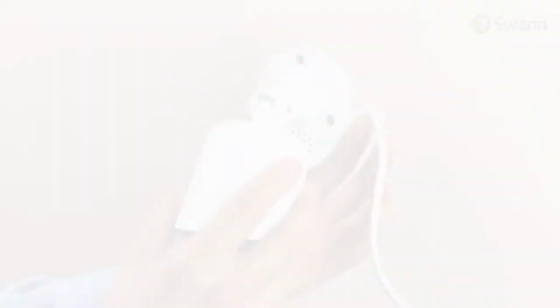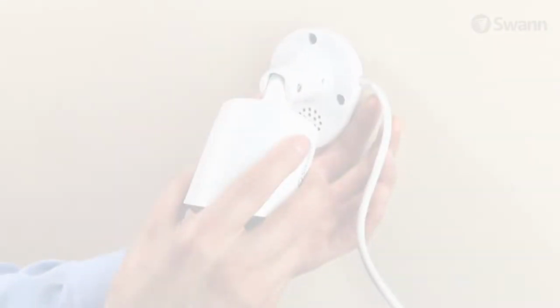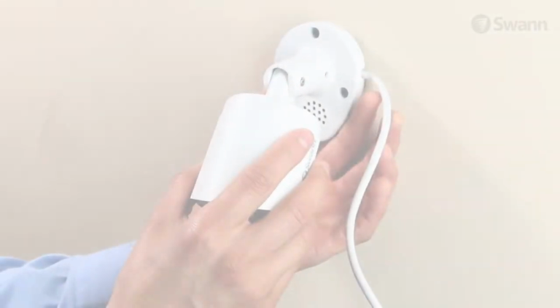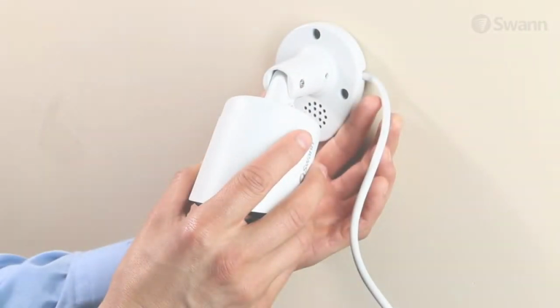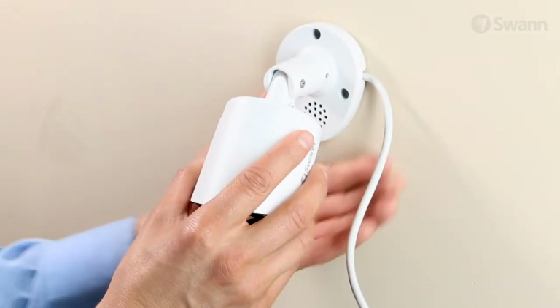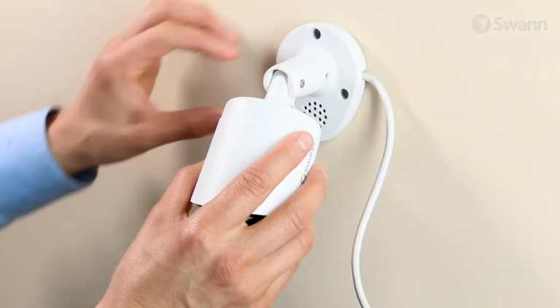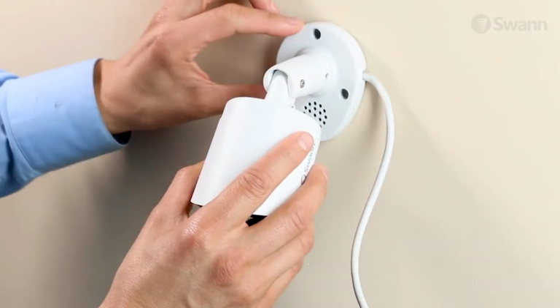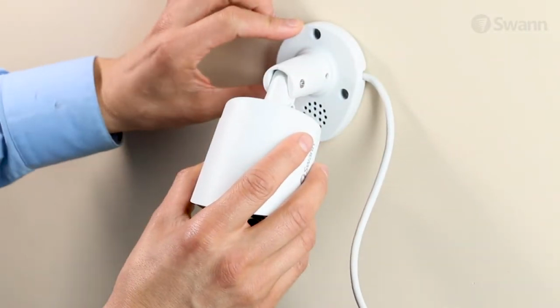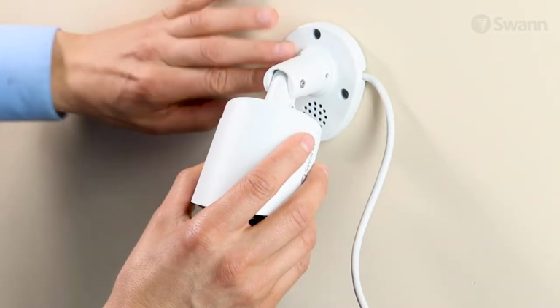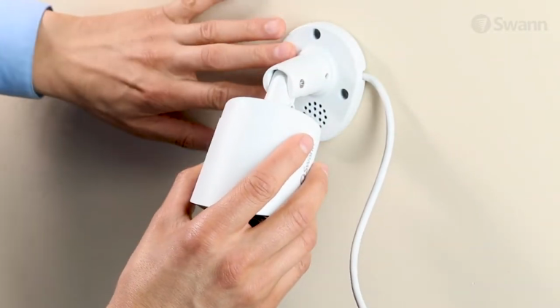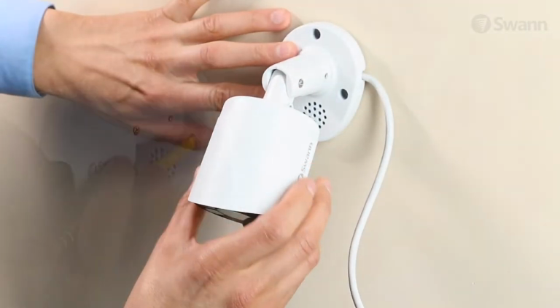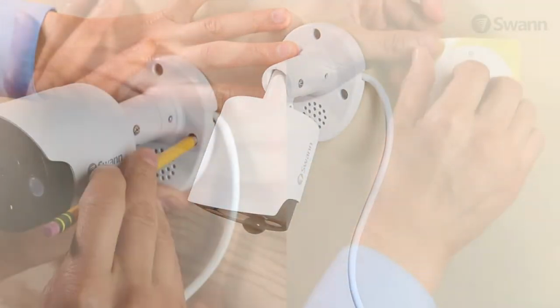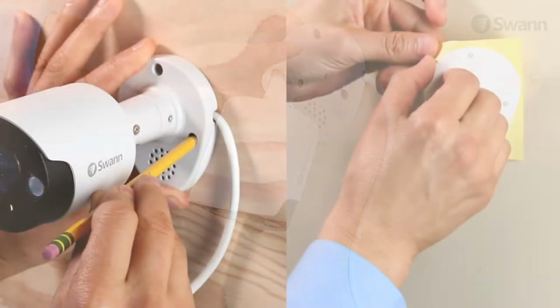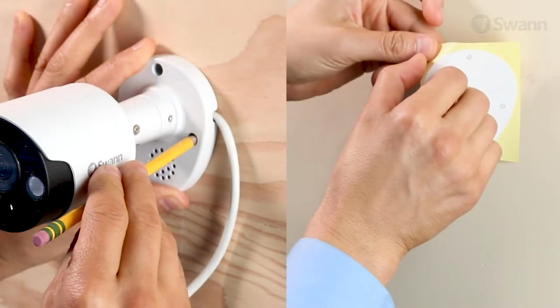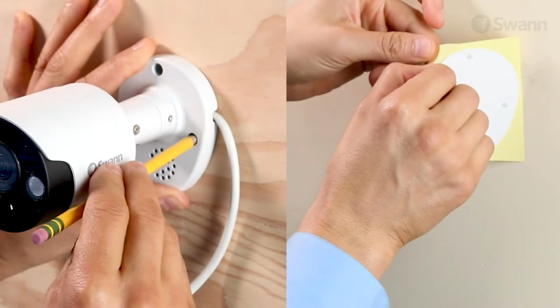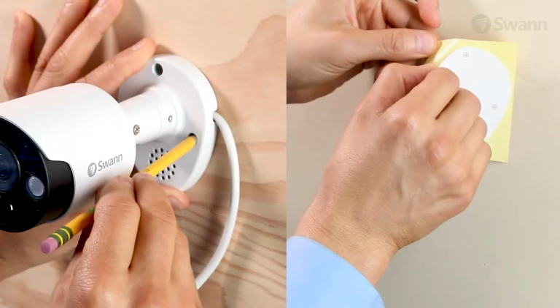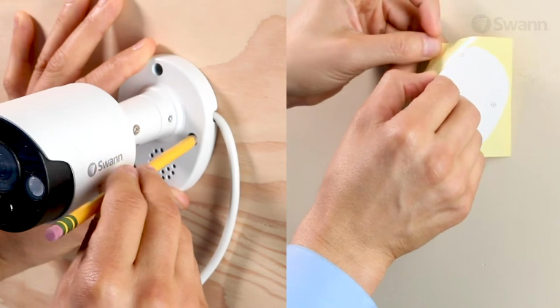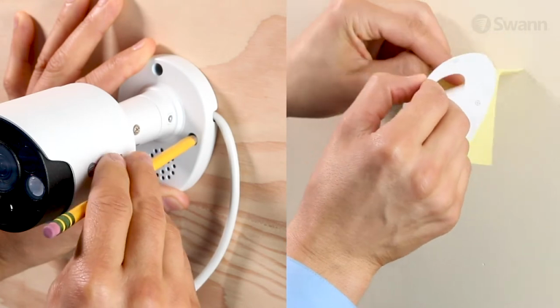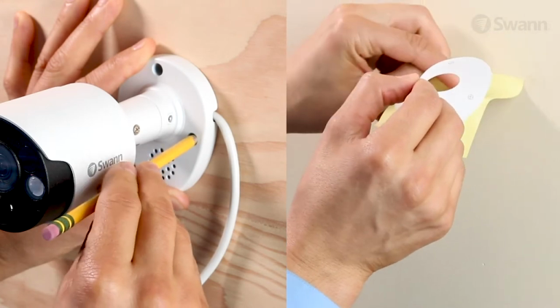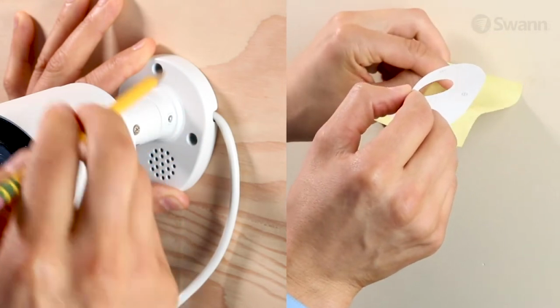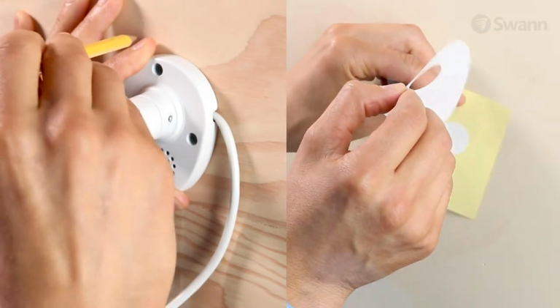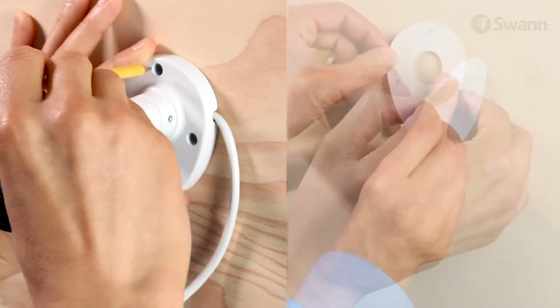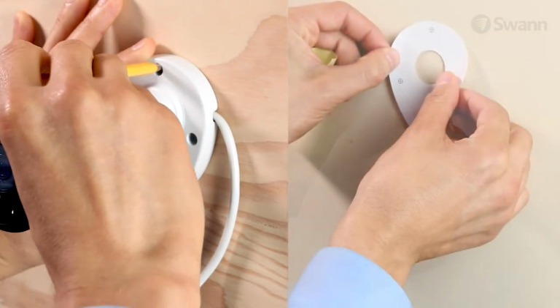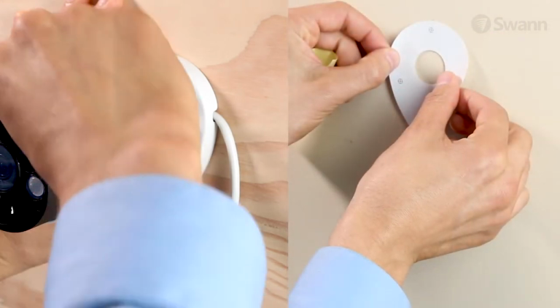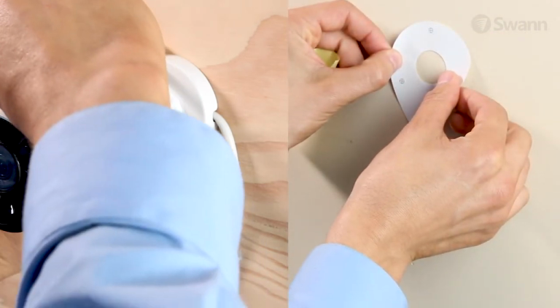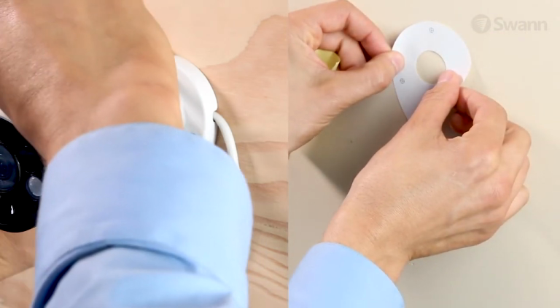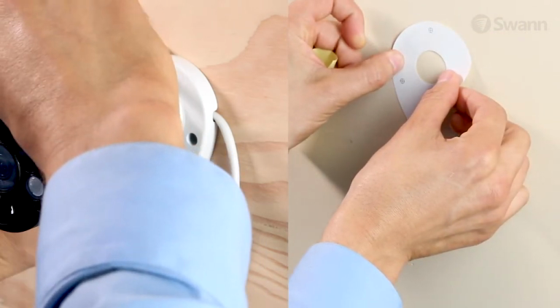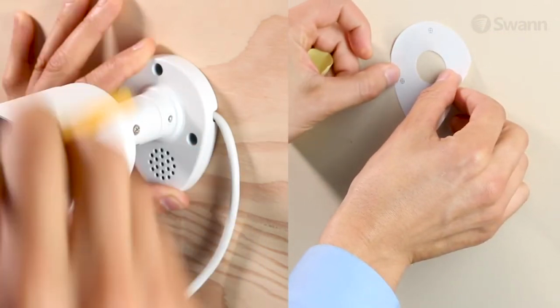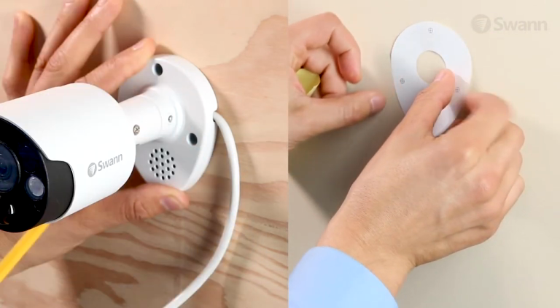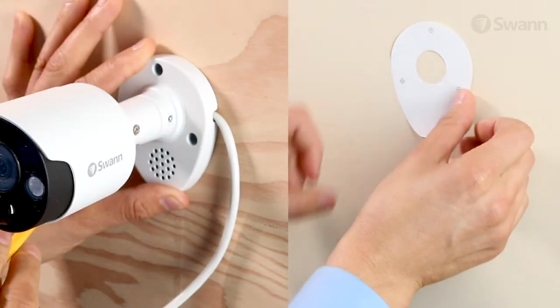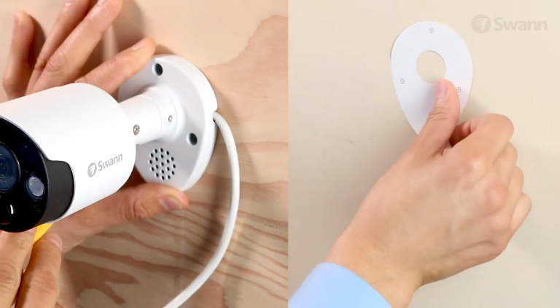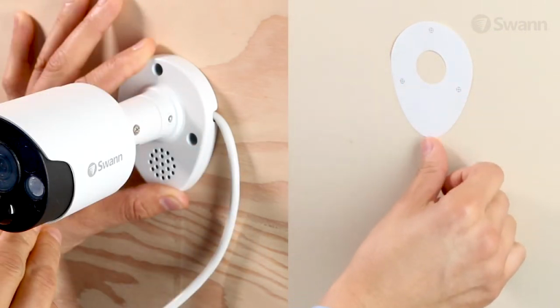Begin by positioning the camera in your desired location. Then peel and stick the mounting template in place, or mark the location of the mounting holes using the base as a template.